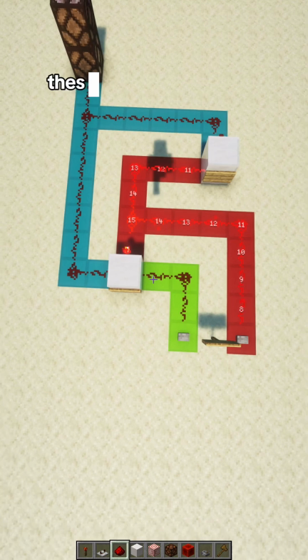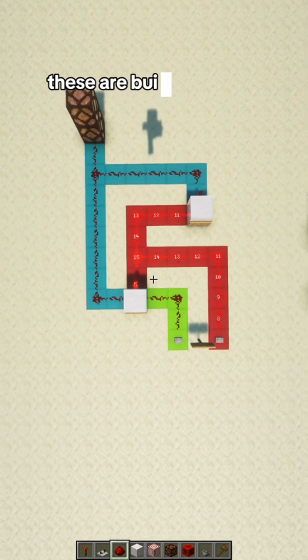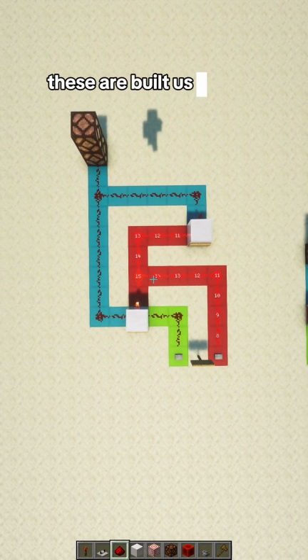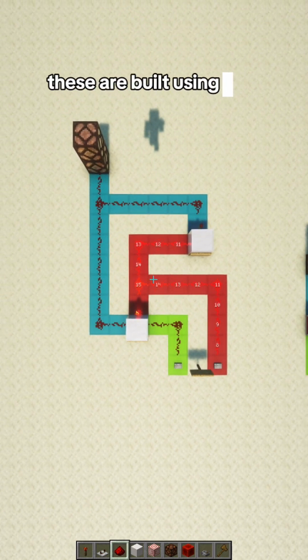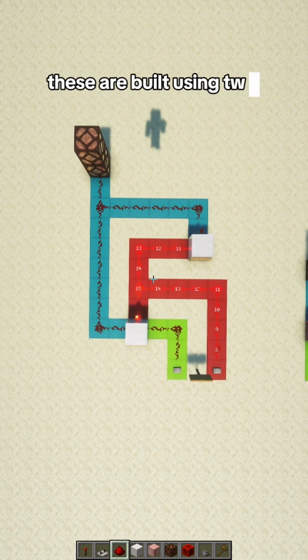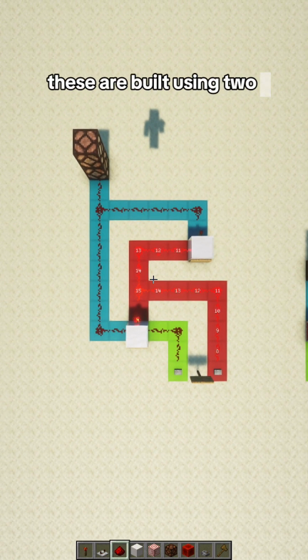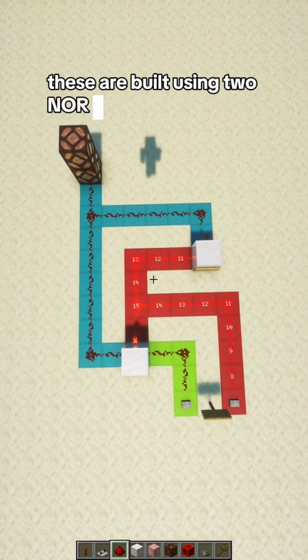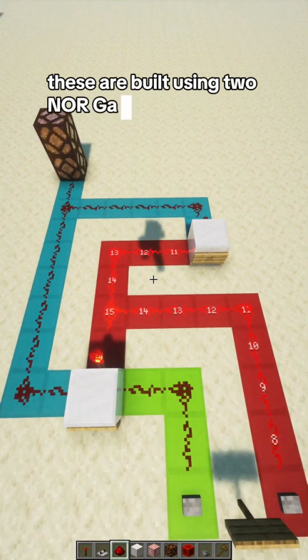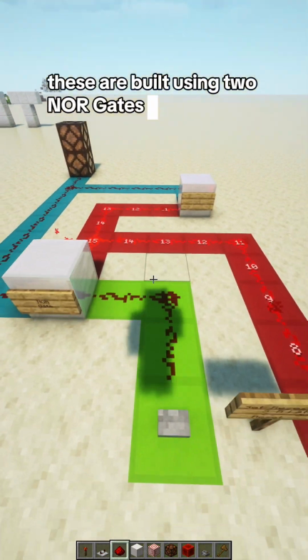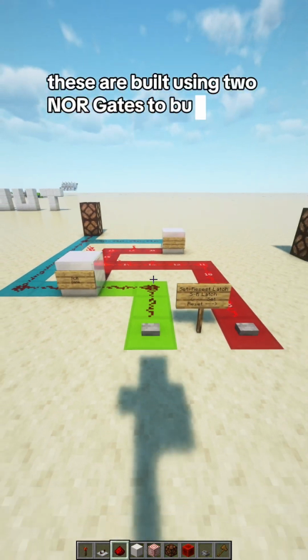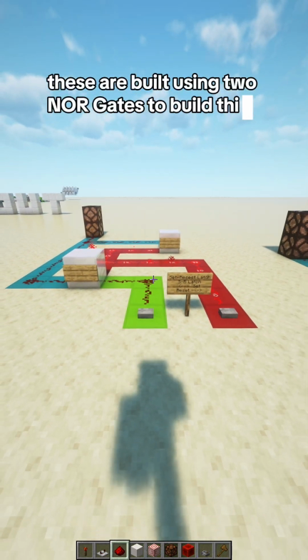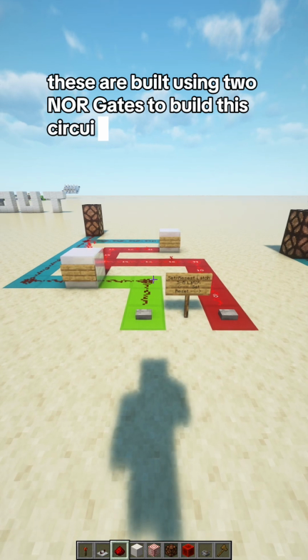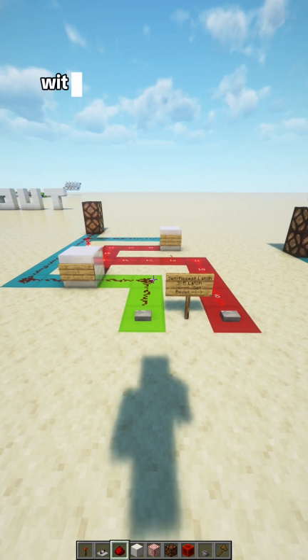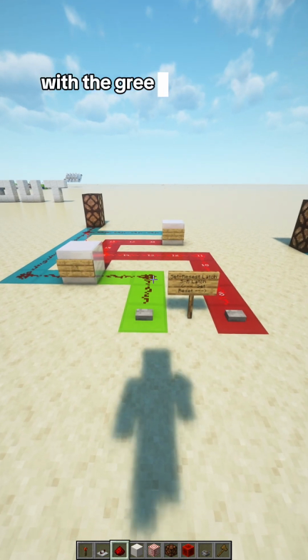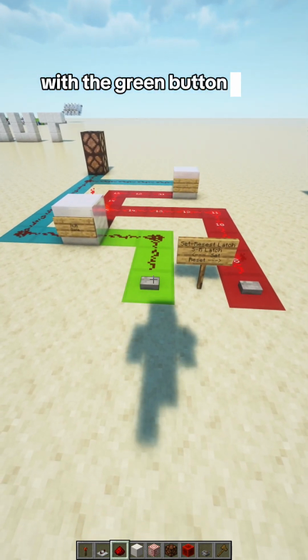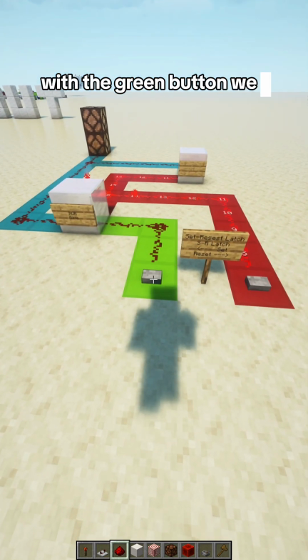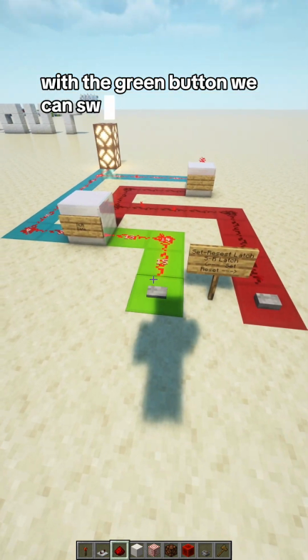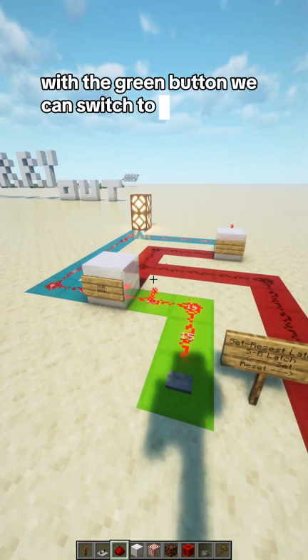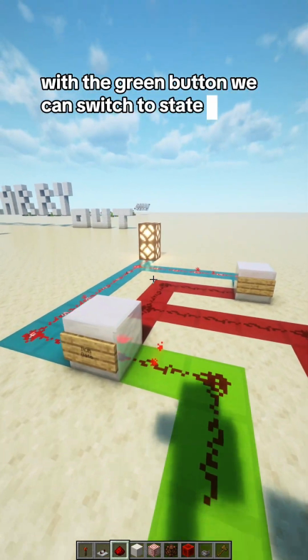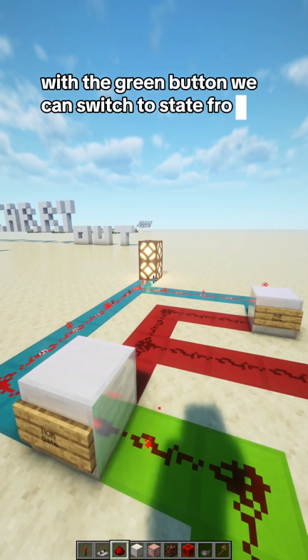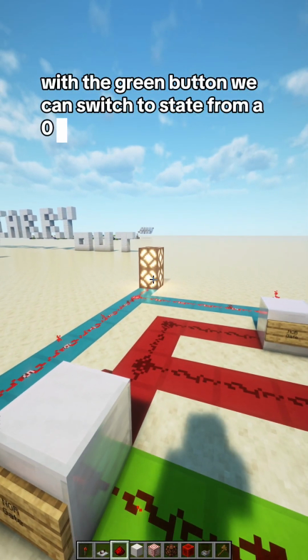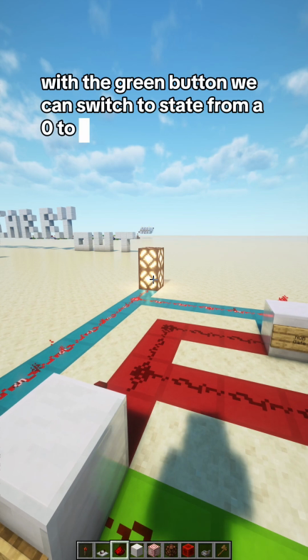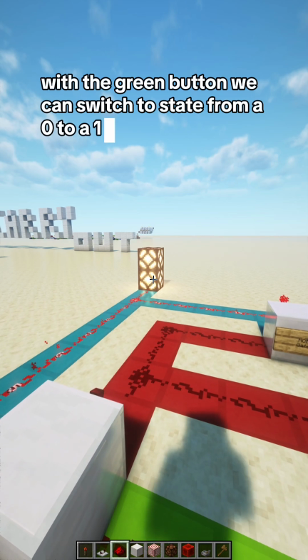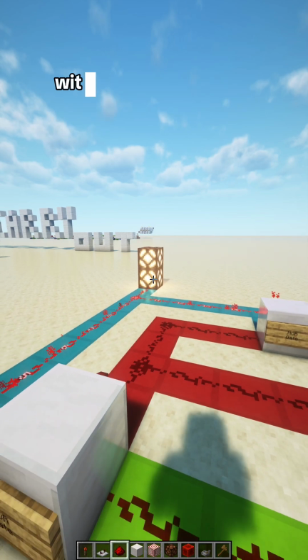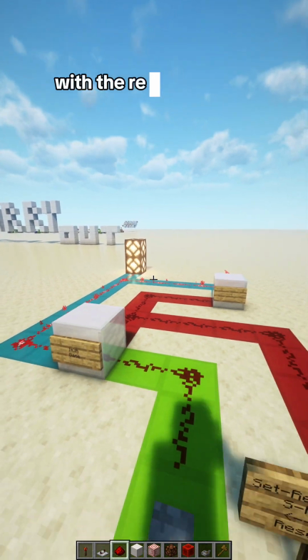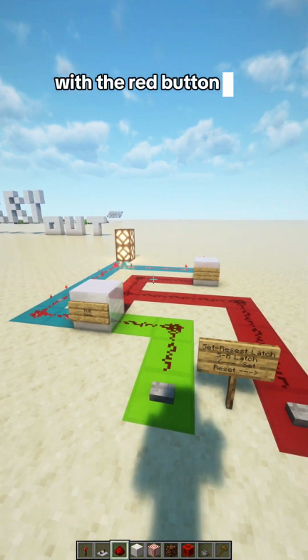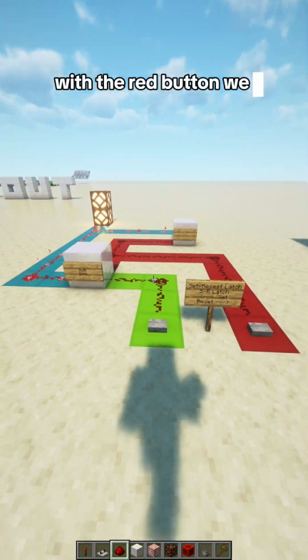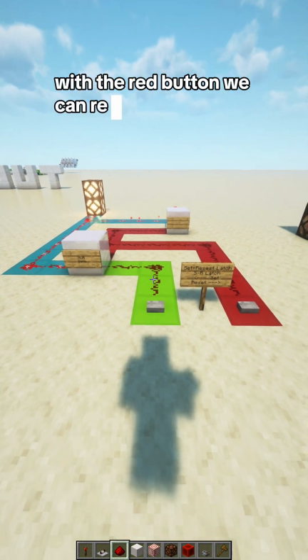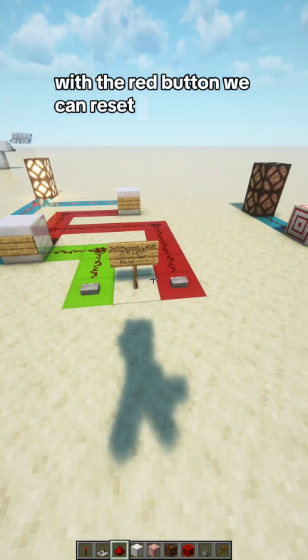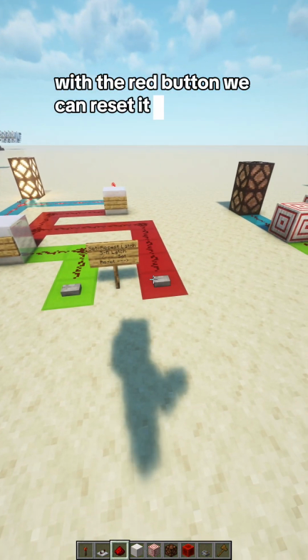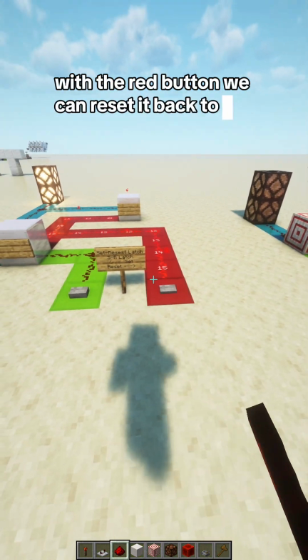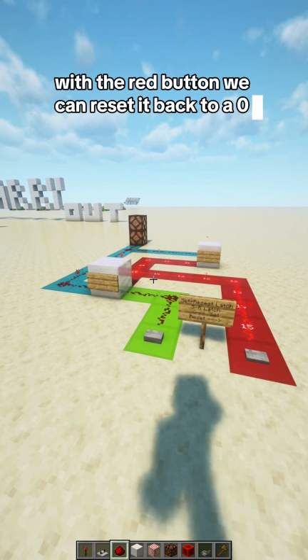These are built using two NOR gates to build this circuit. With the green button, we can switch the state from a 0 to a 1. With the red button, we can reset it back to a 0.